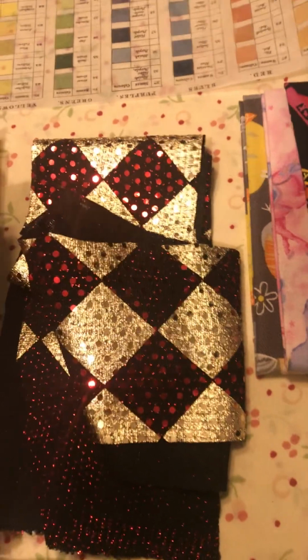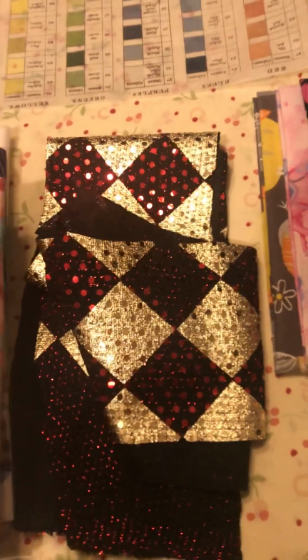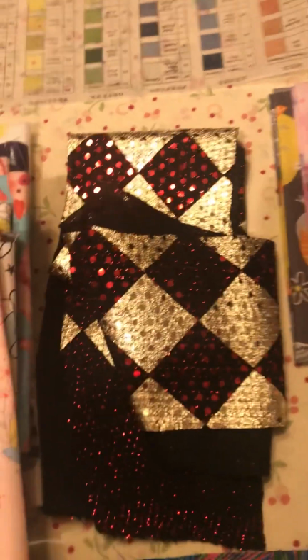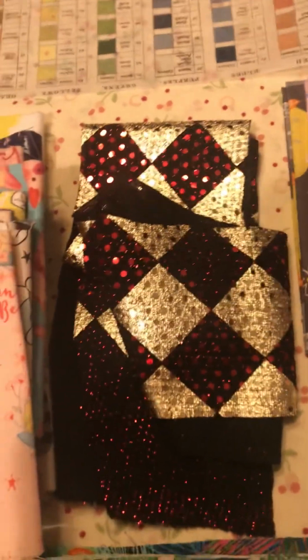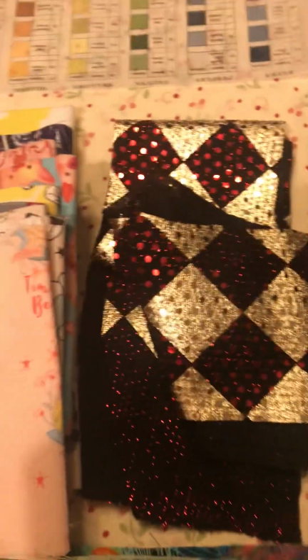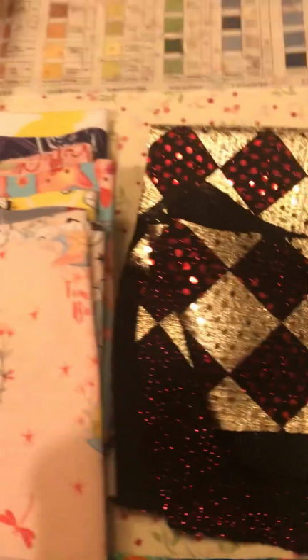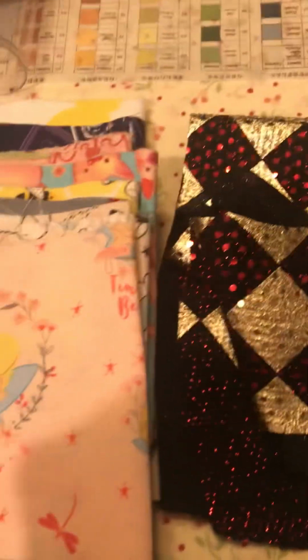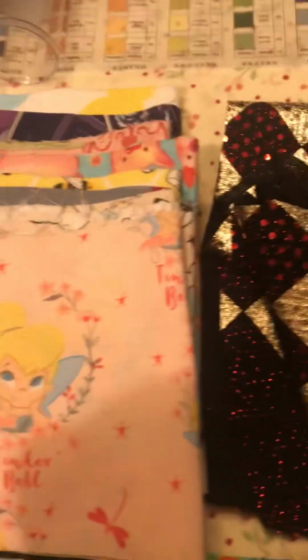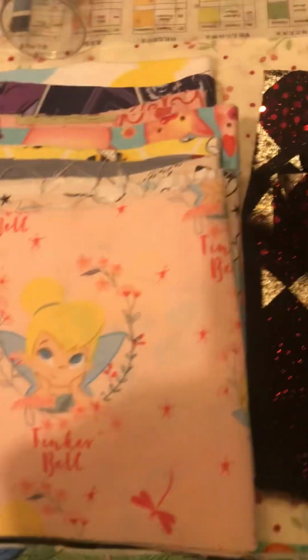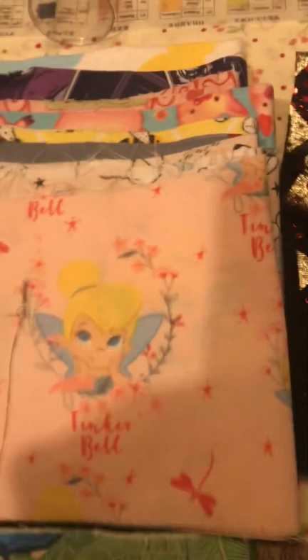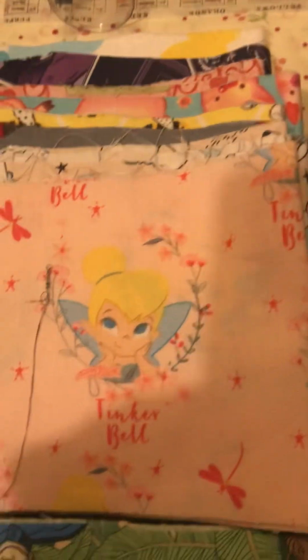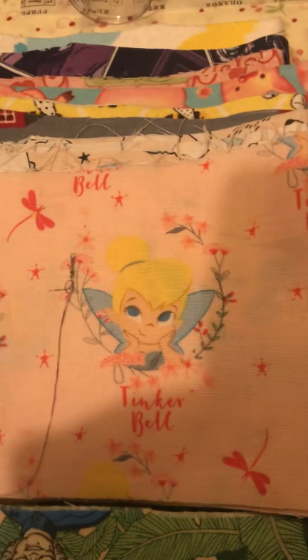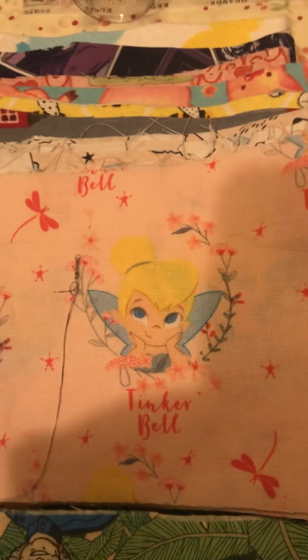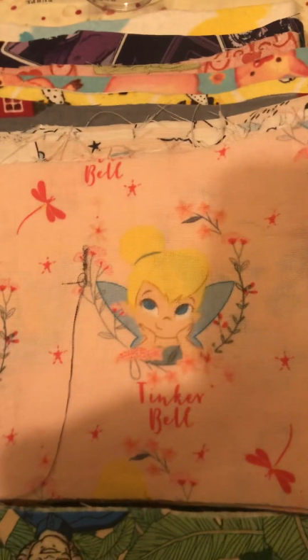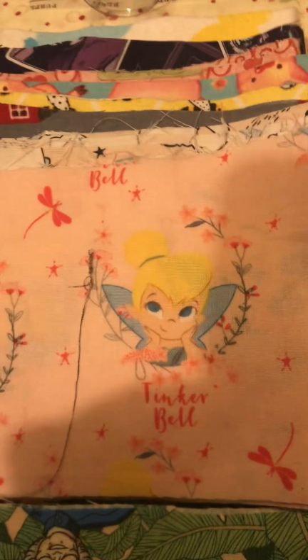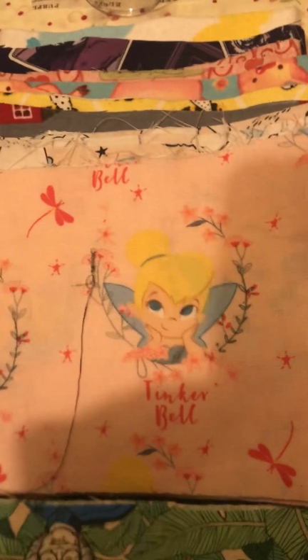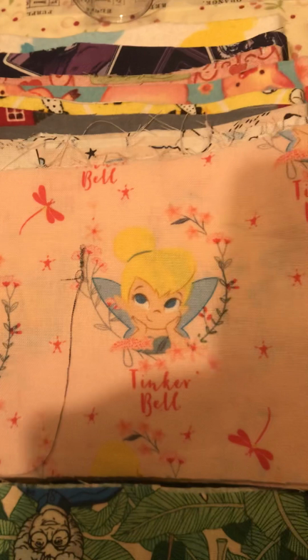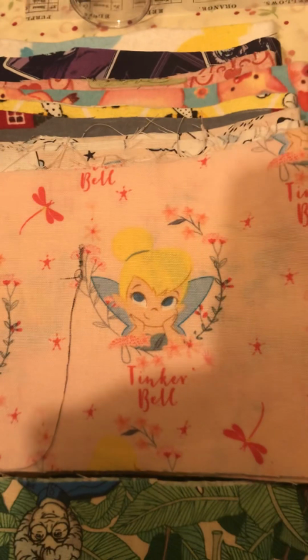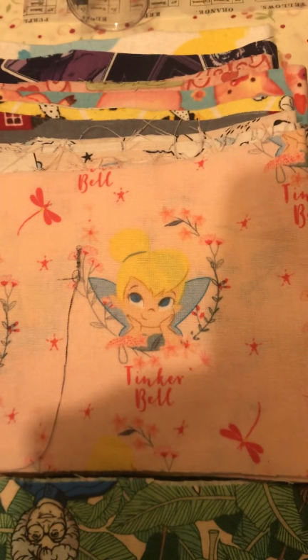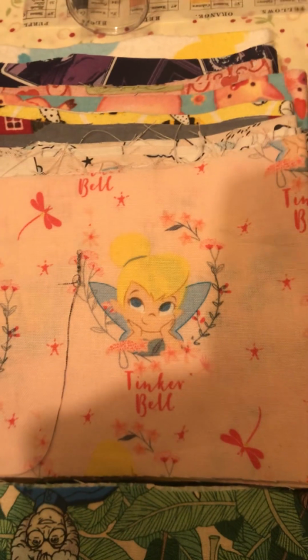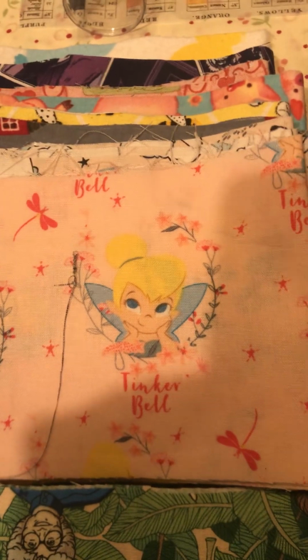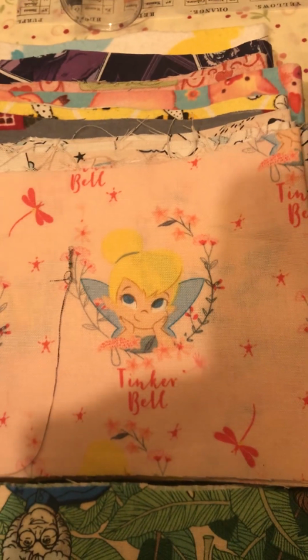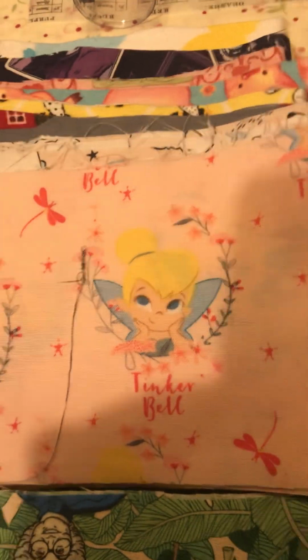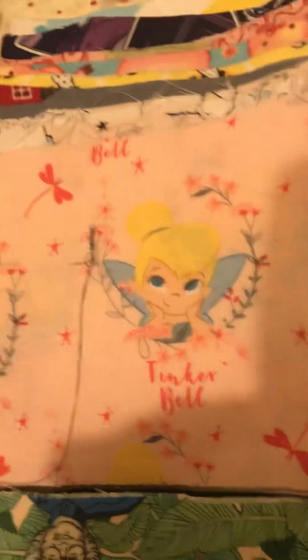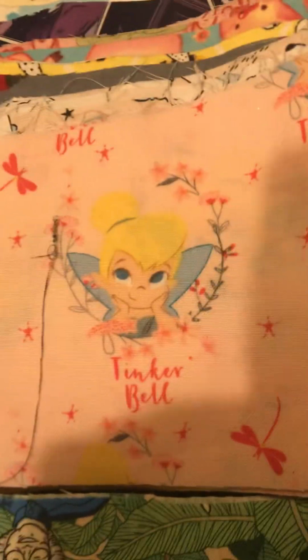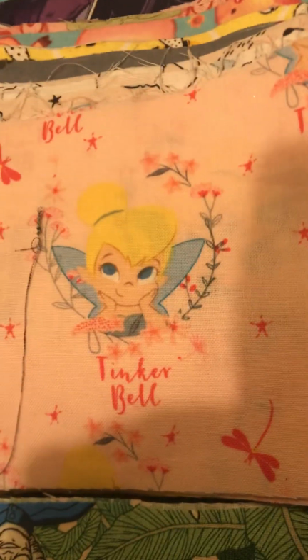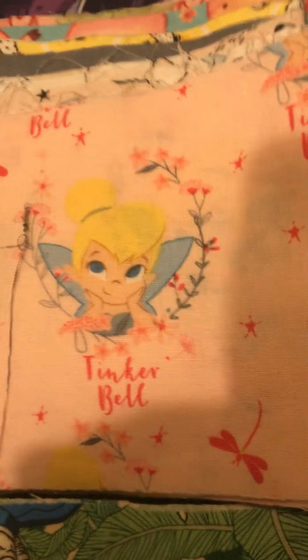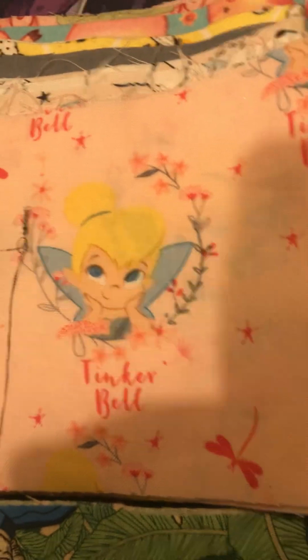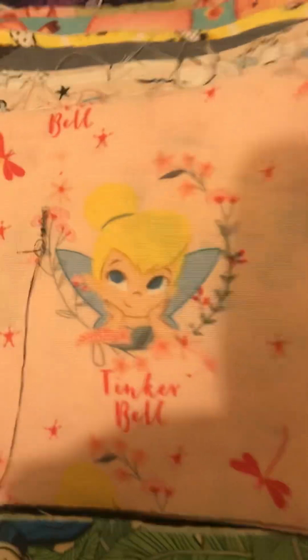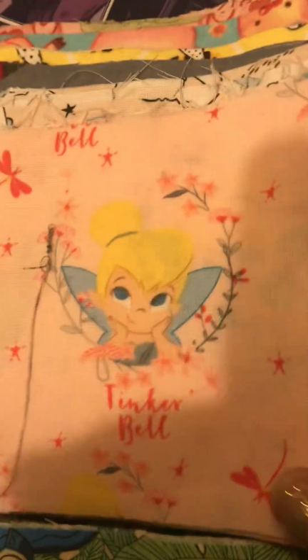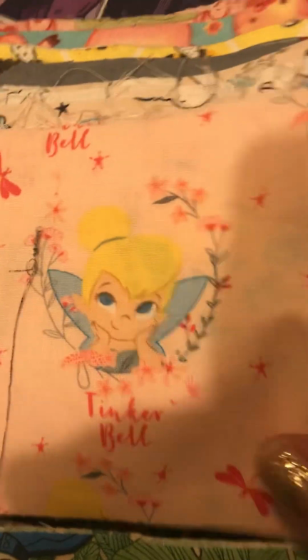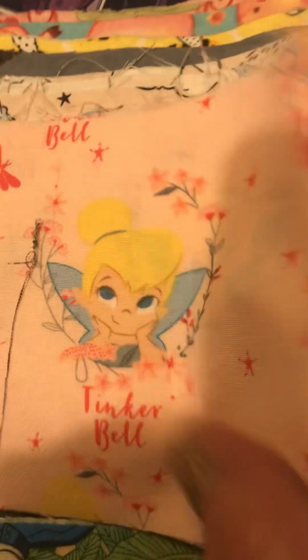So the next fabric pieces I got - Miss Tinkerbell for the fairy journal.